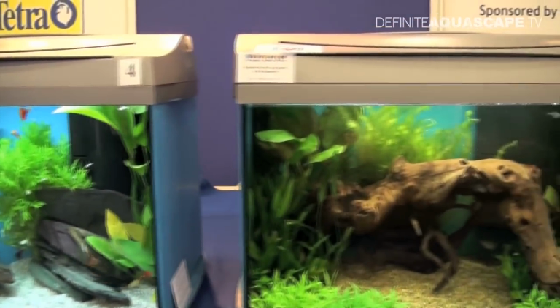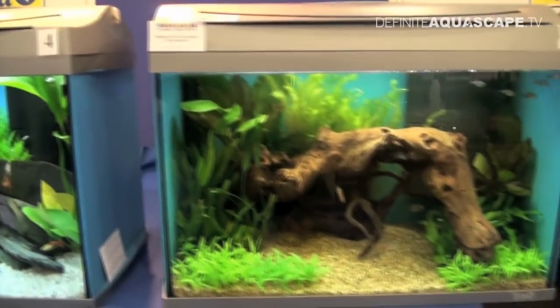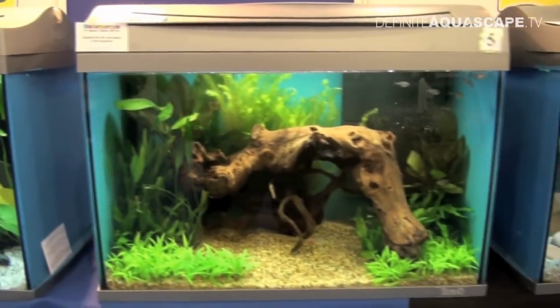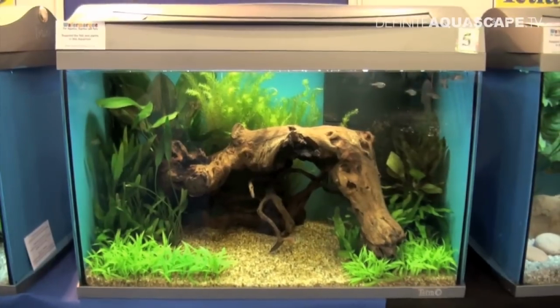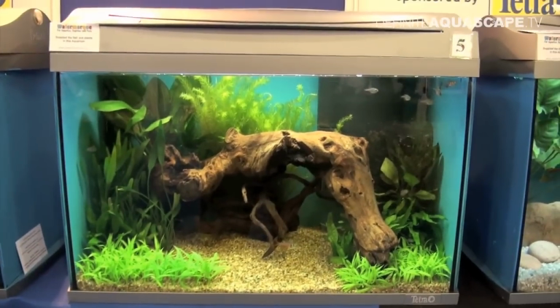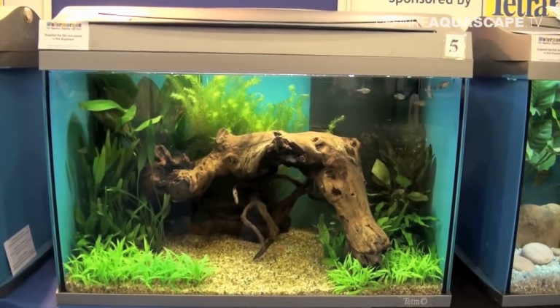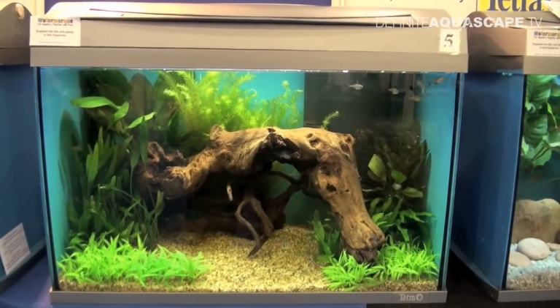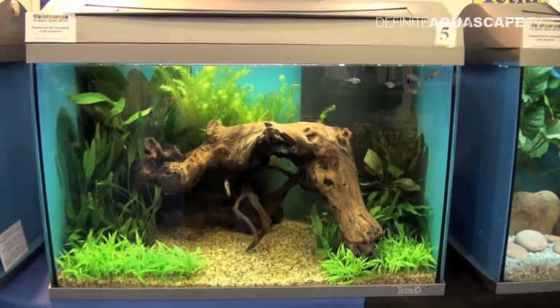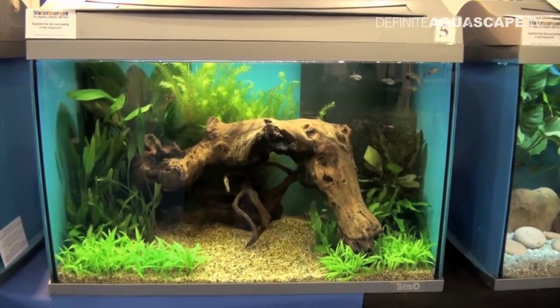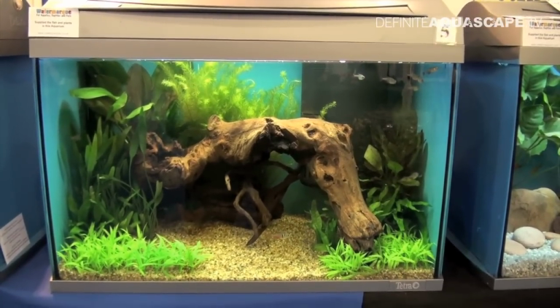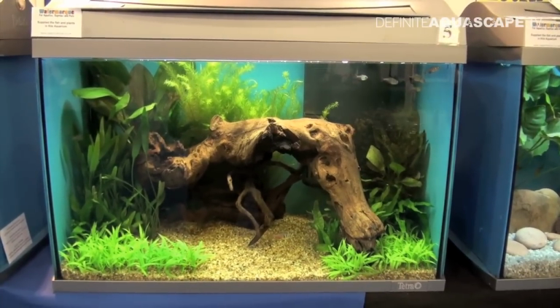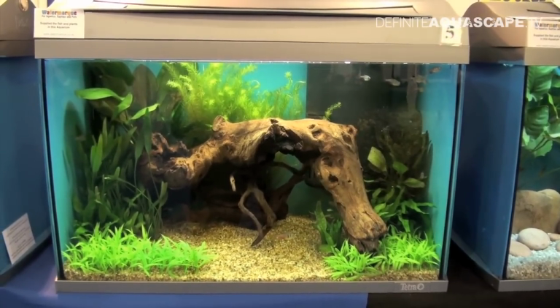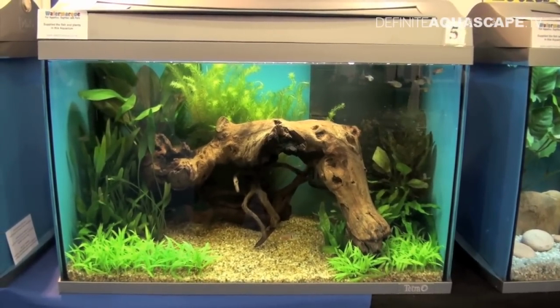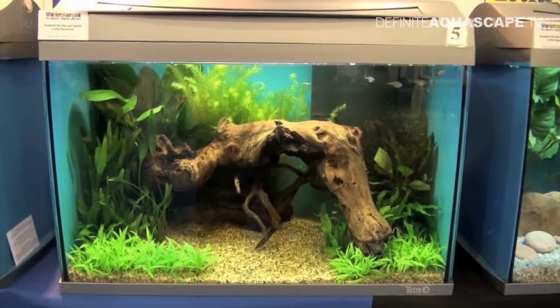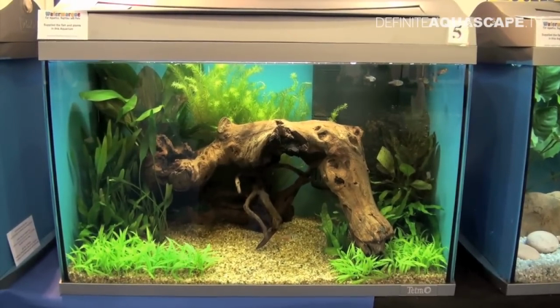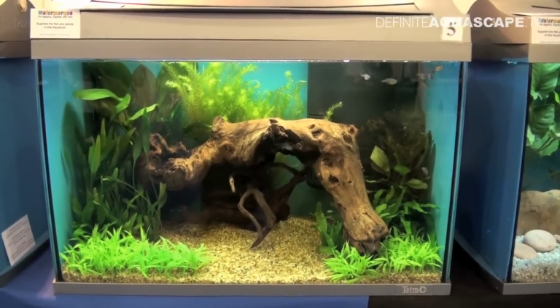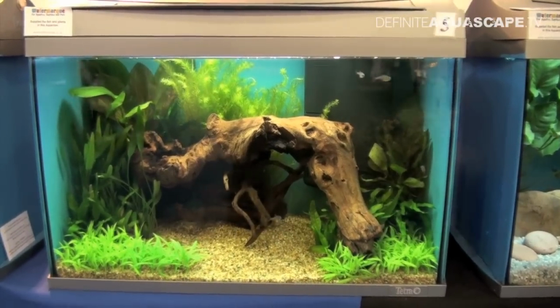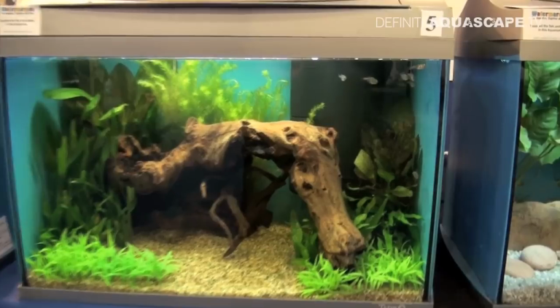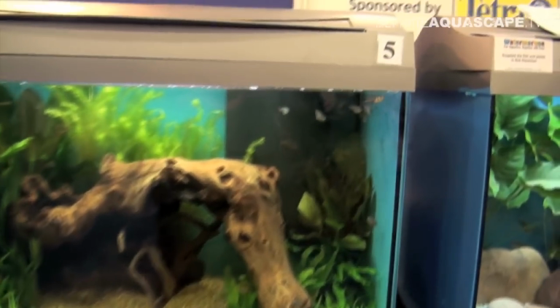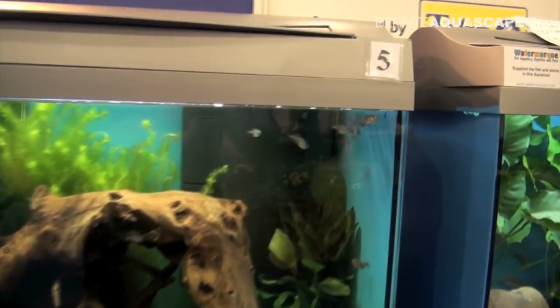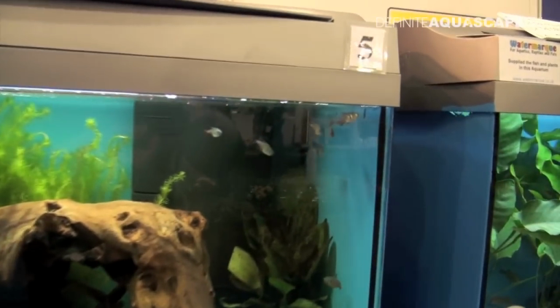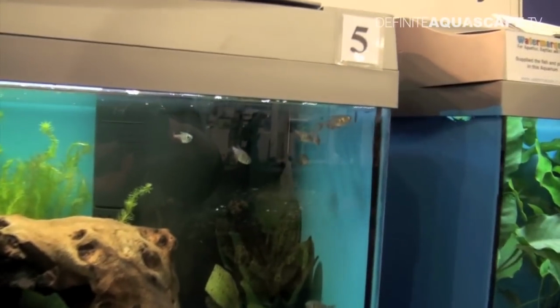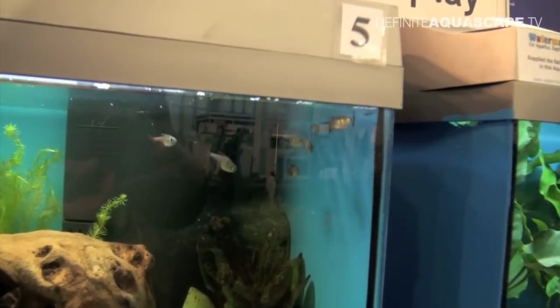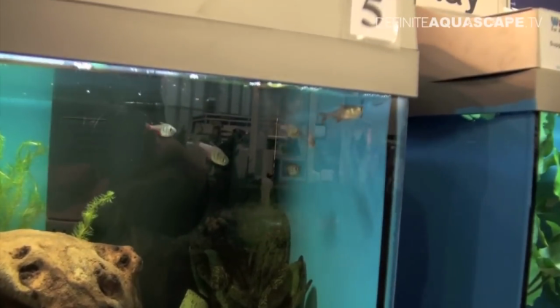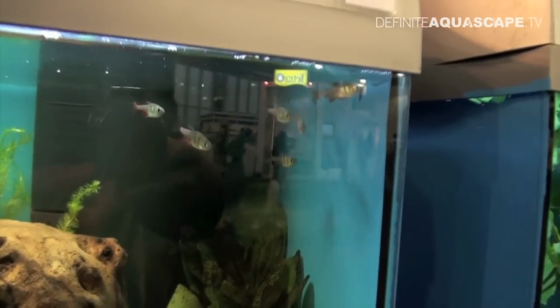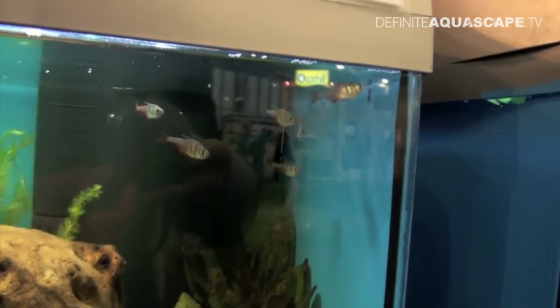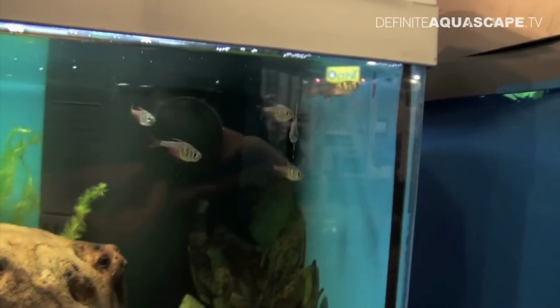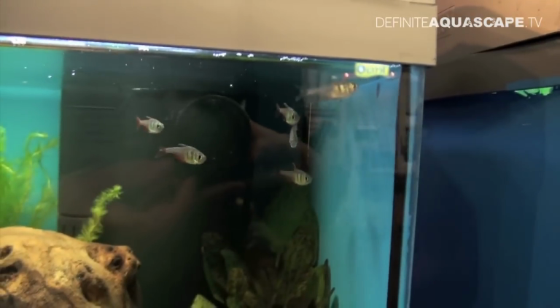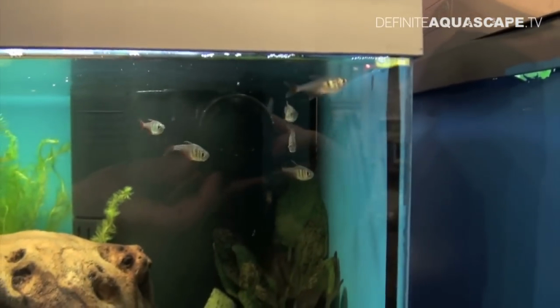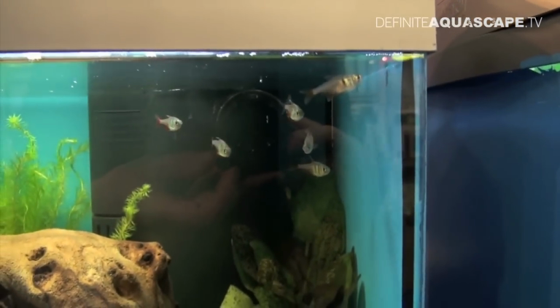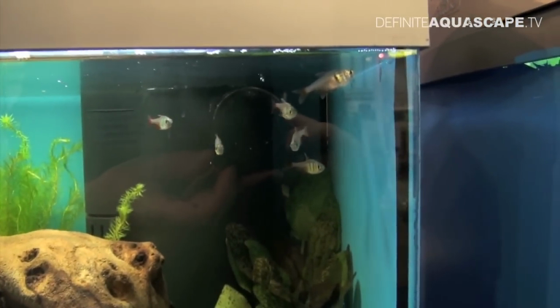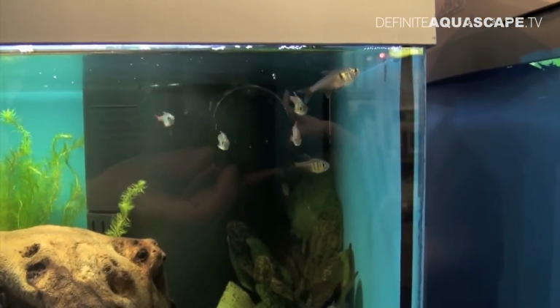Aquarium number 5 with interesting cave made of driftwood. Some of the plants used here would probably grow best in stronger light, actually. Aquarium is stocked with Flame Tetras, Hyphessobrycon flammeus, originating from South America.